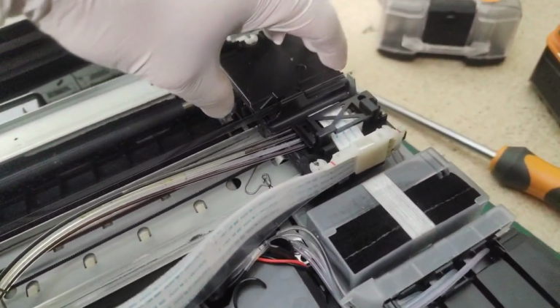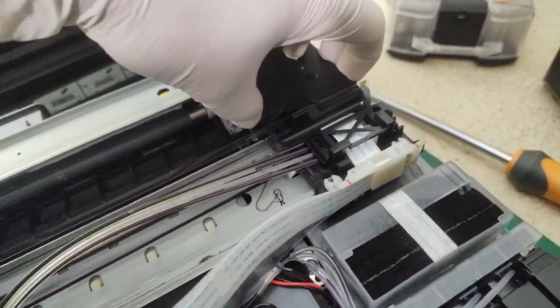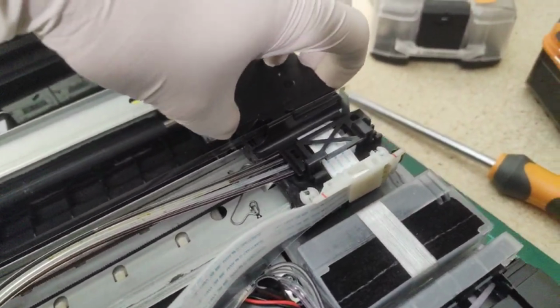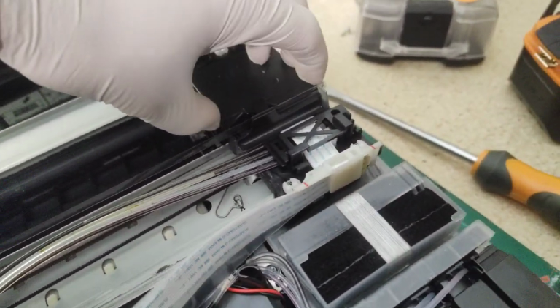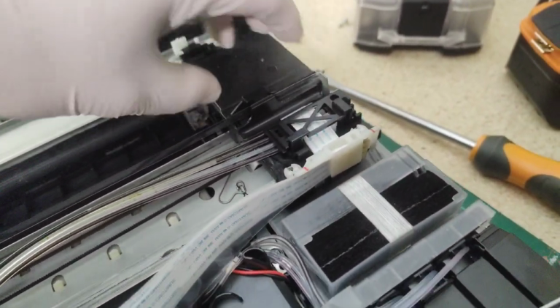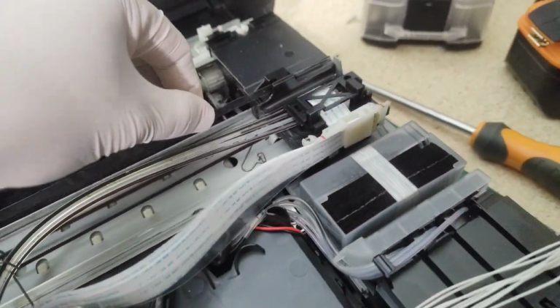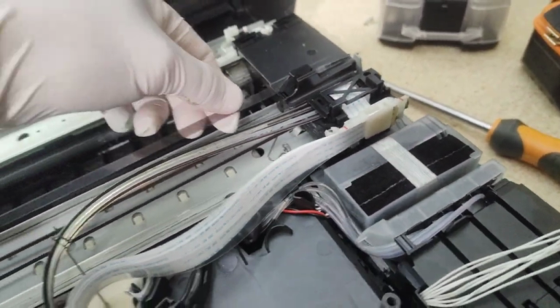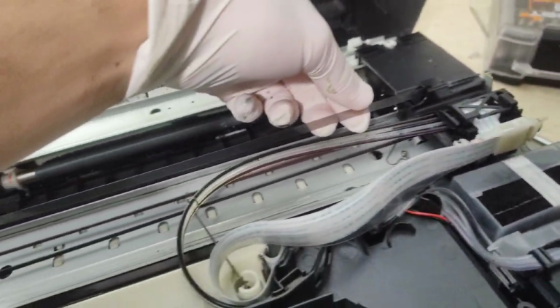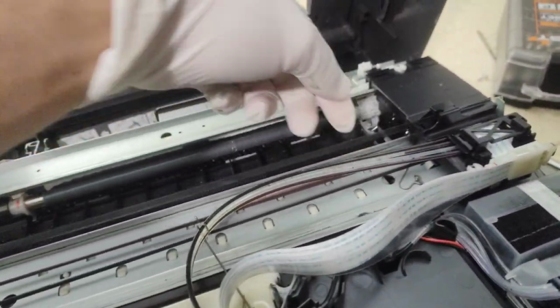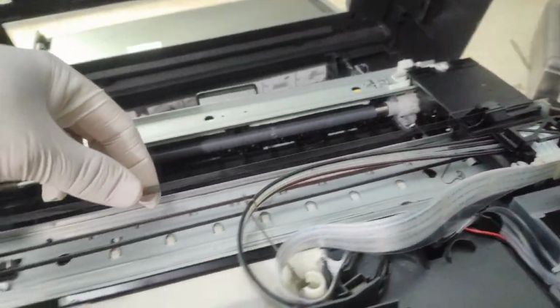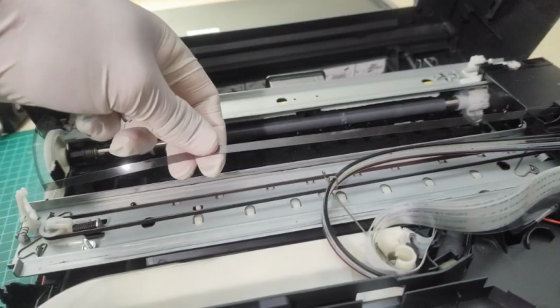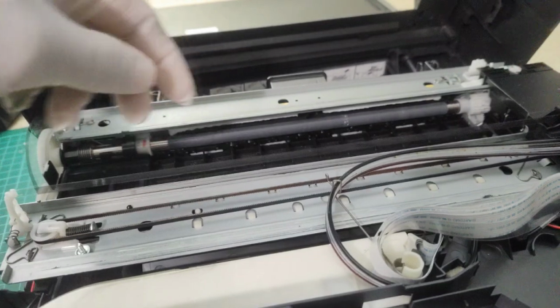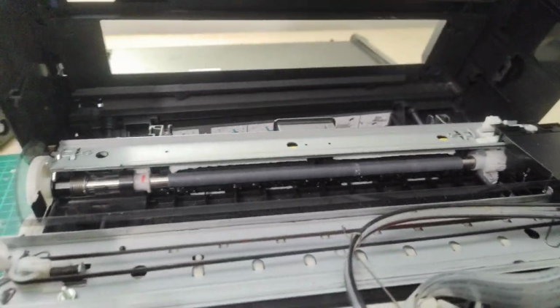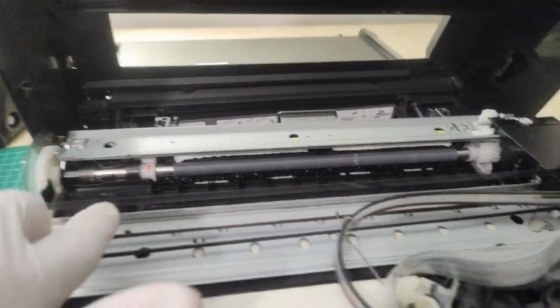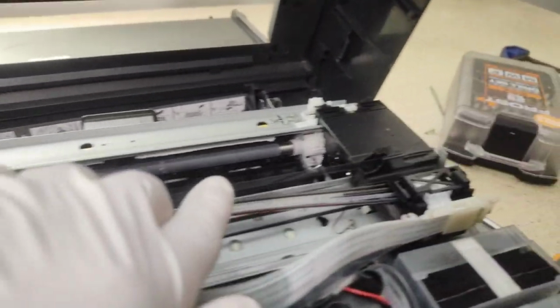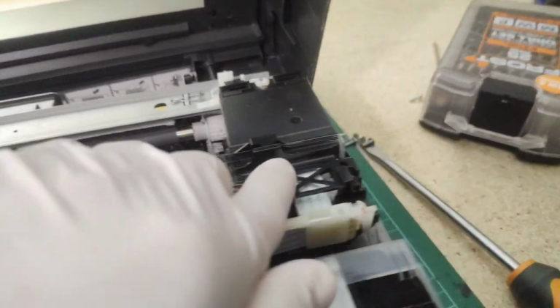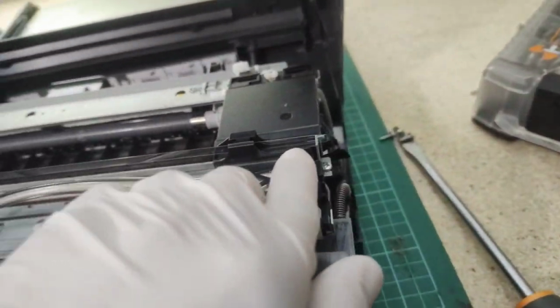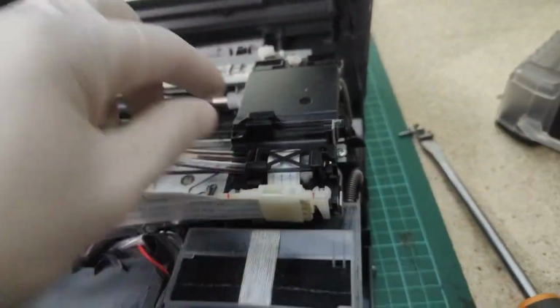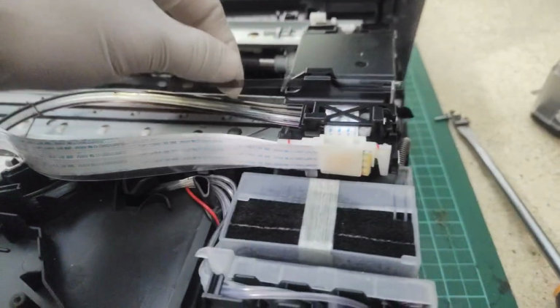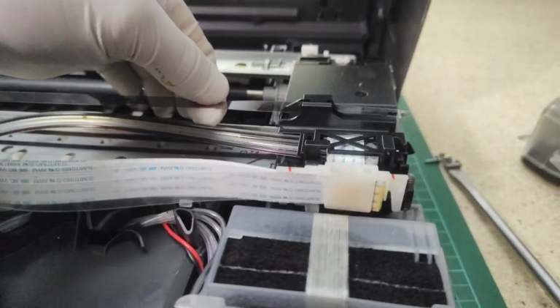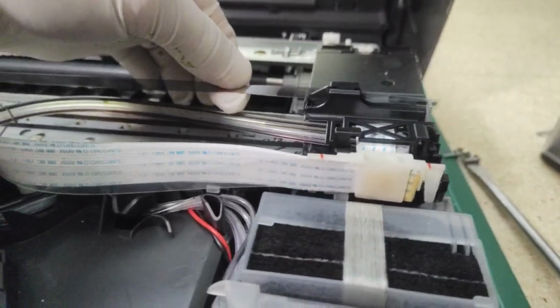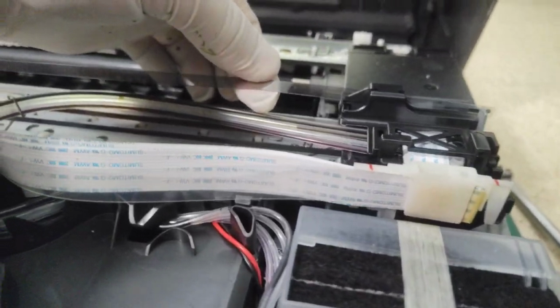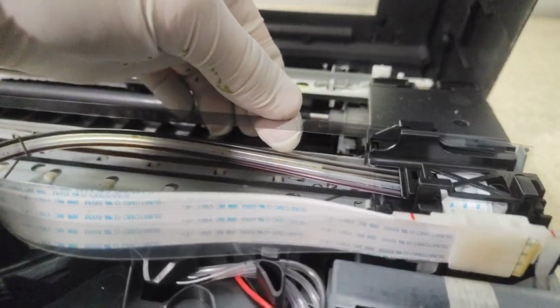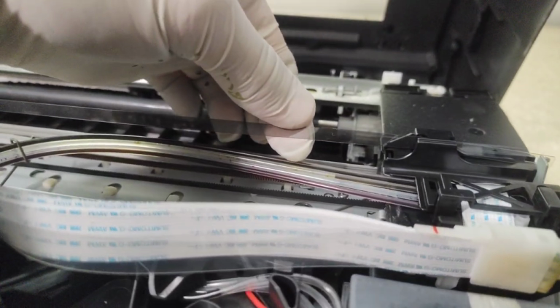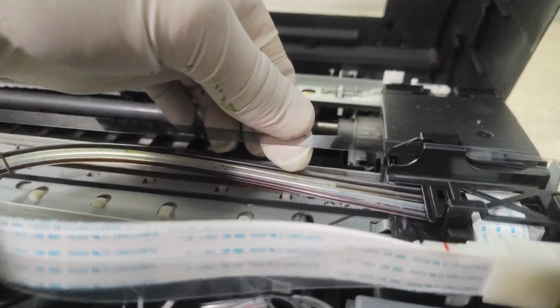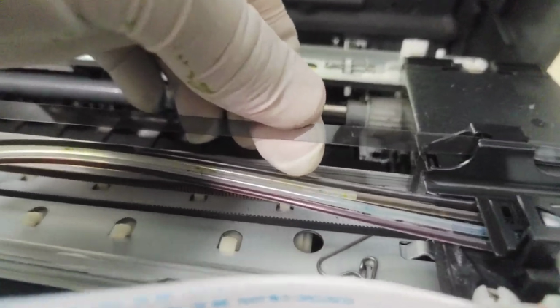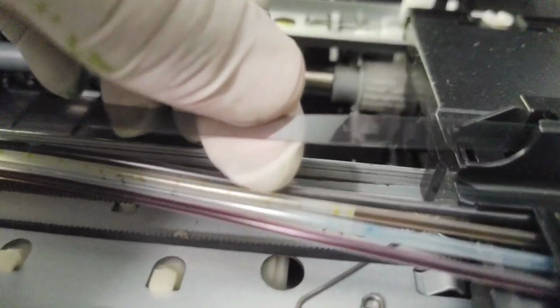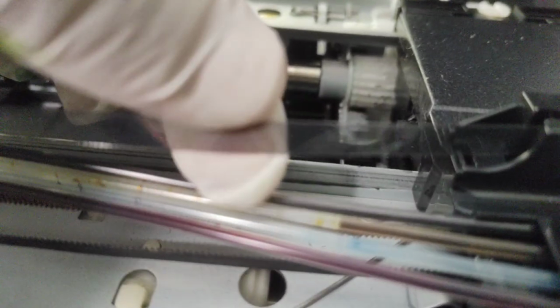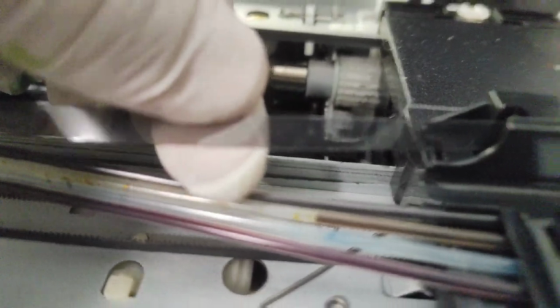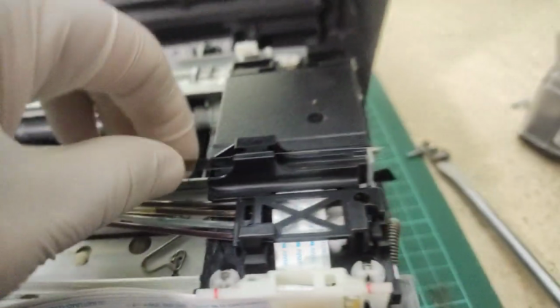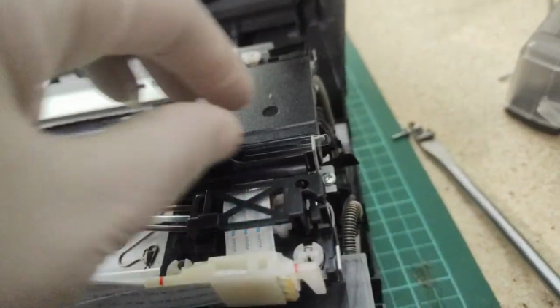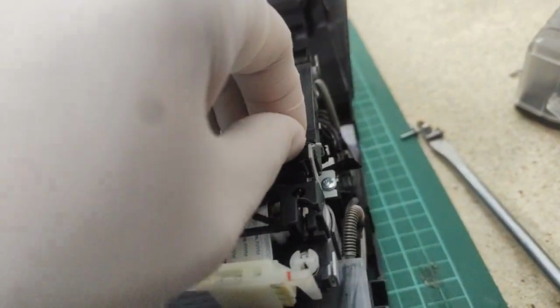Which bit moves? I wonder what that's for as well. I wonder if this is a rotary encoder to tell the position. Potentially. It doesn't look totally clear.